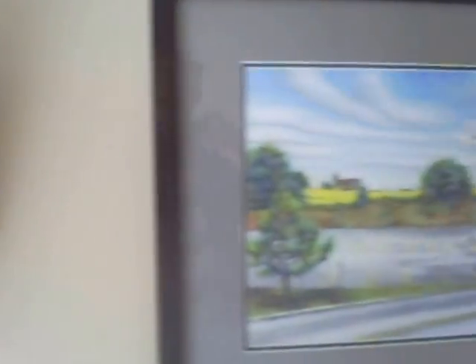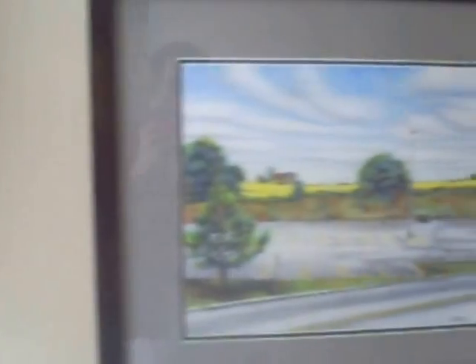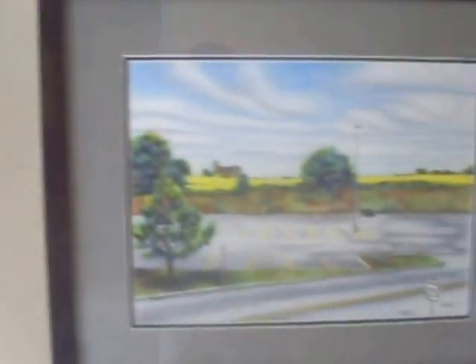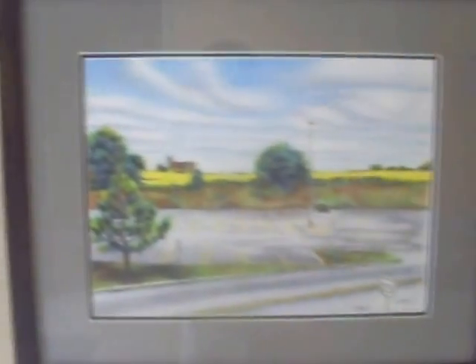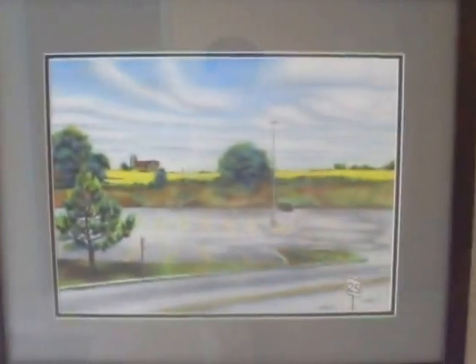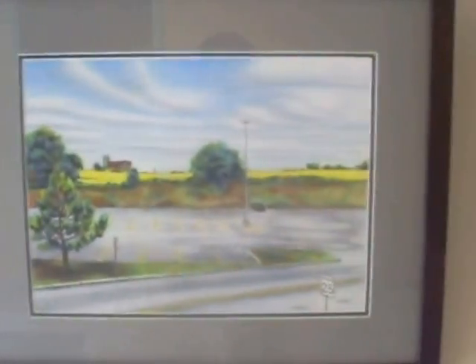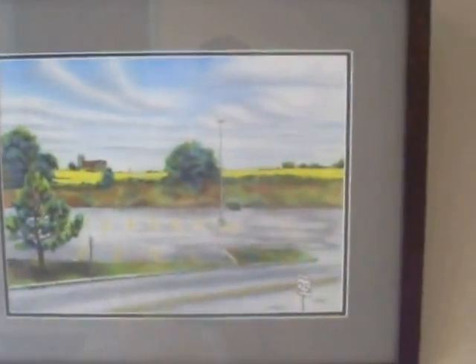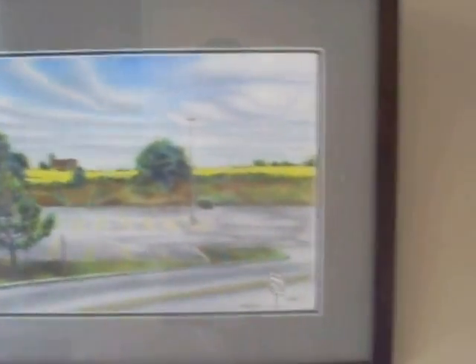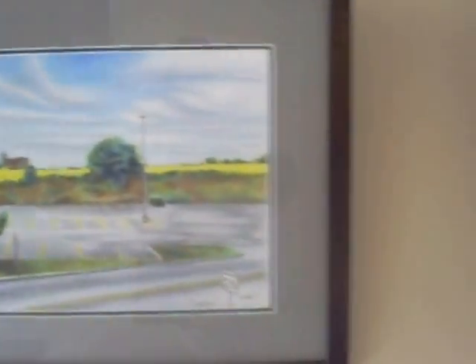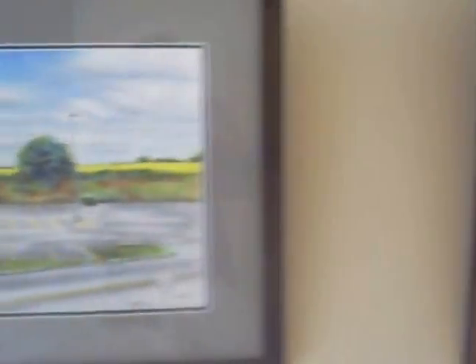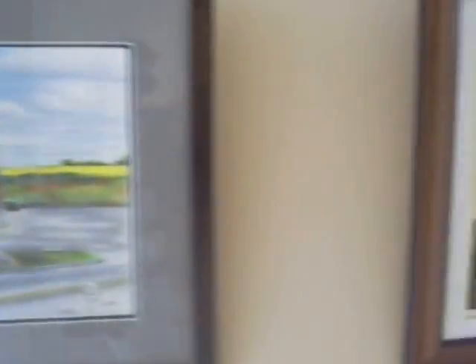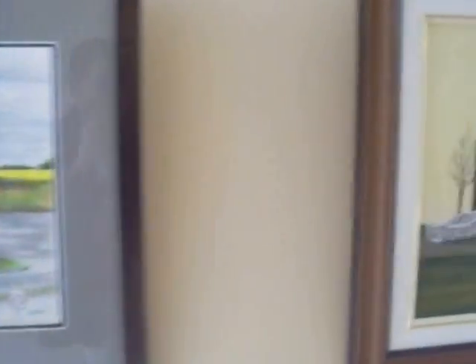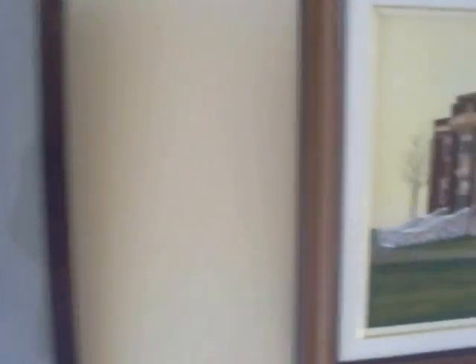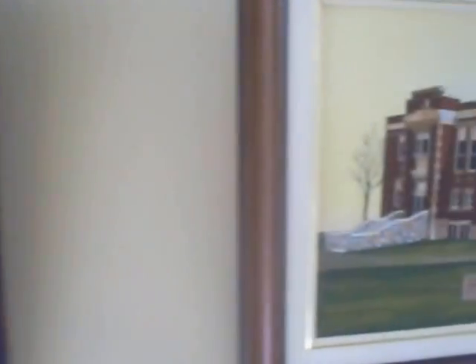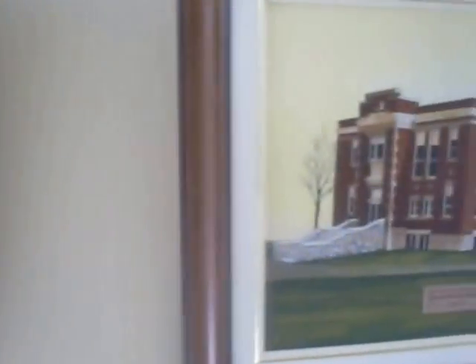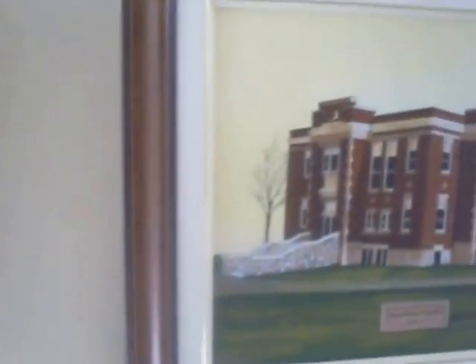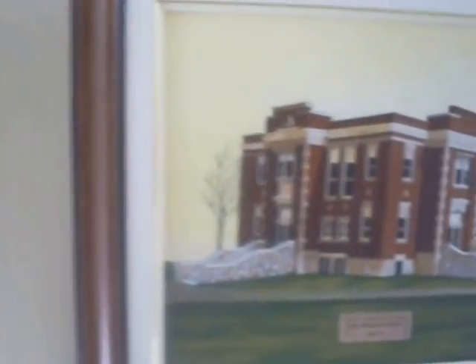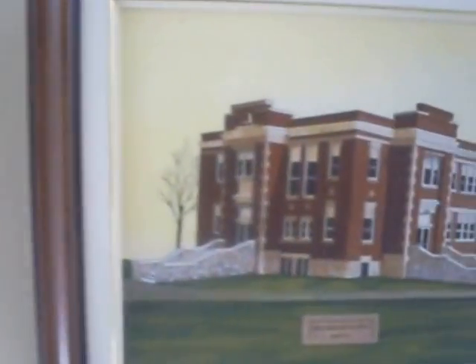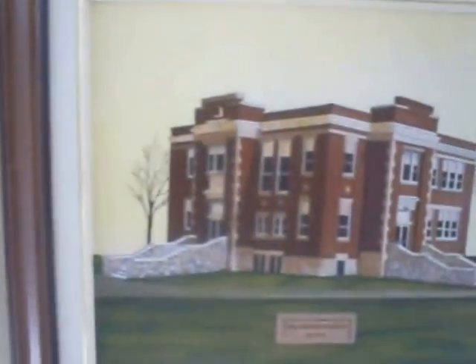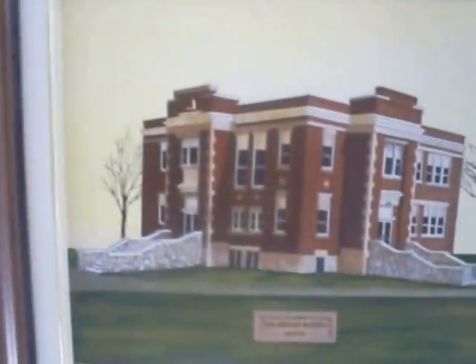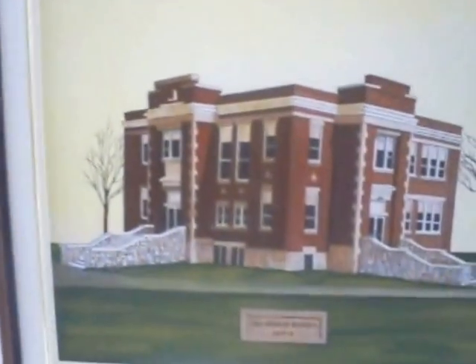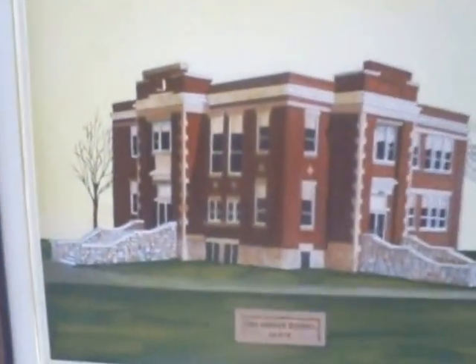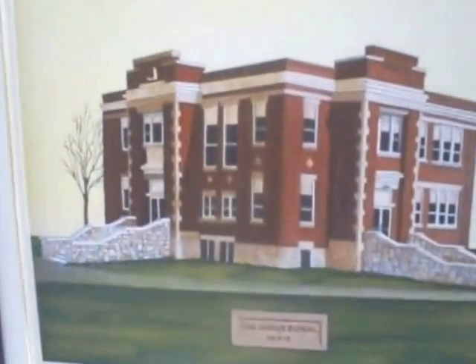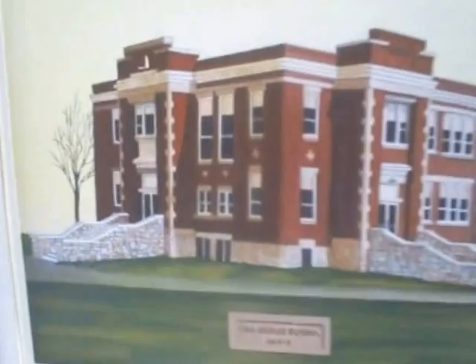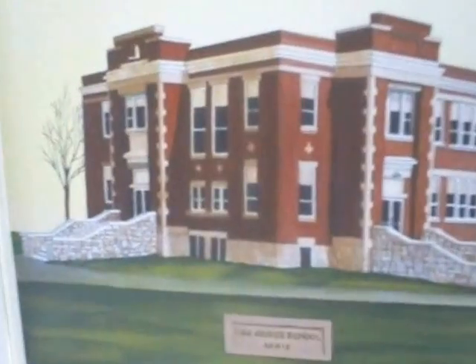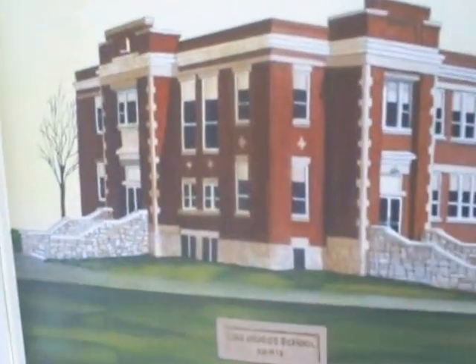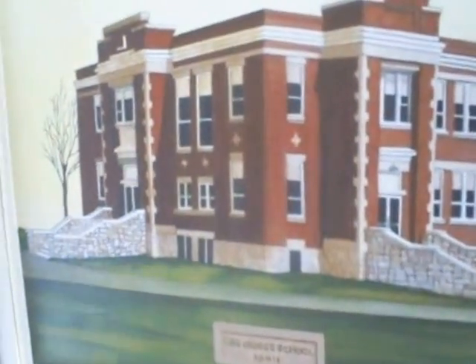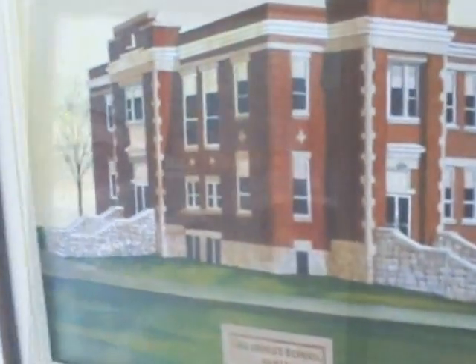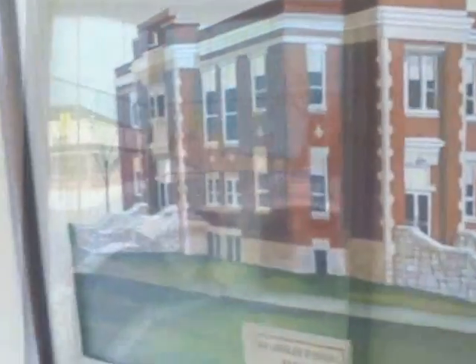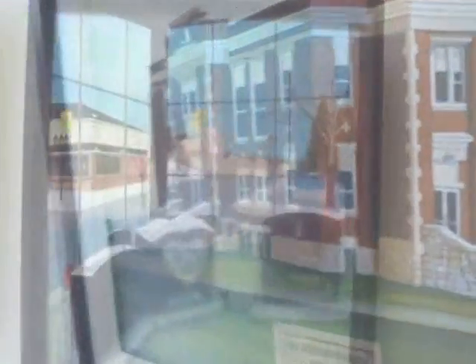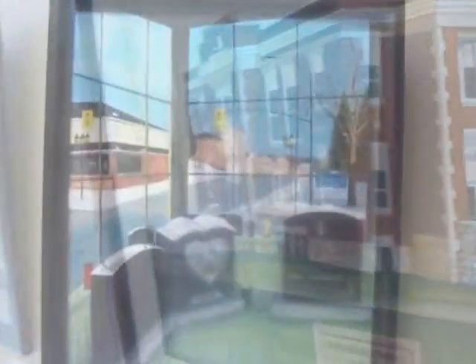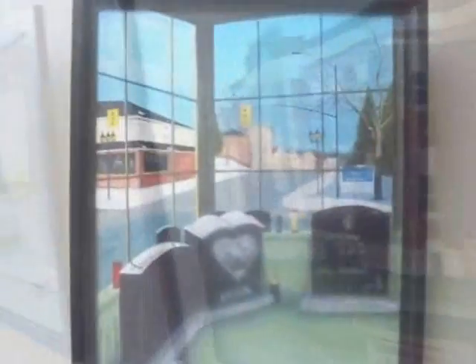These beautiful Newmarket heritage pieces are on display at the Newmarket Municipal Building right now — and they're for sale, so if you see something you like.